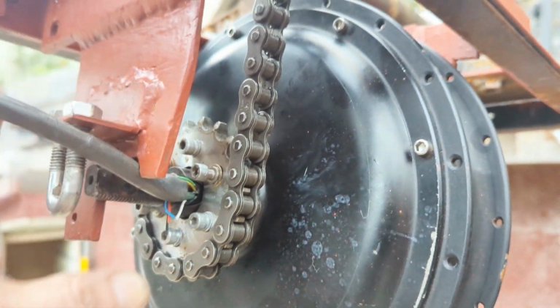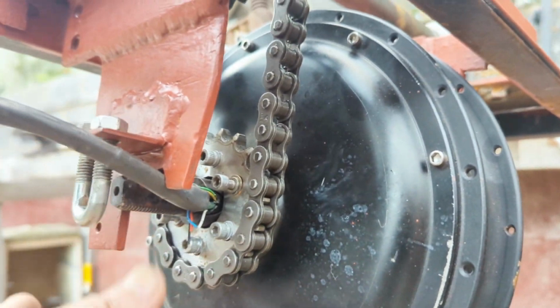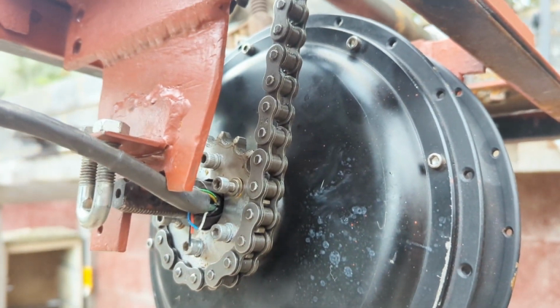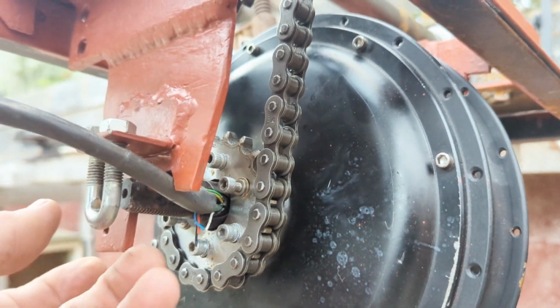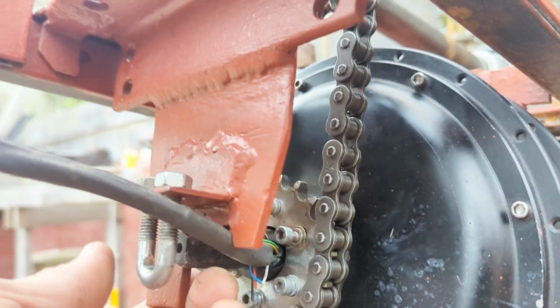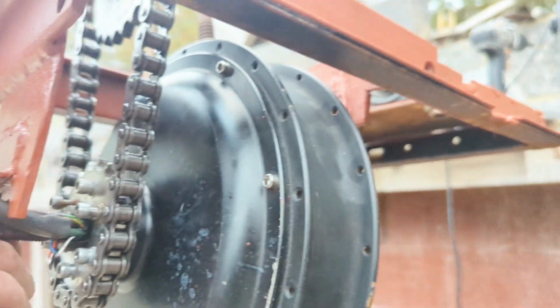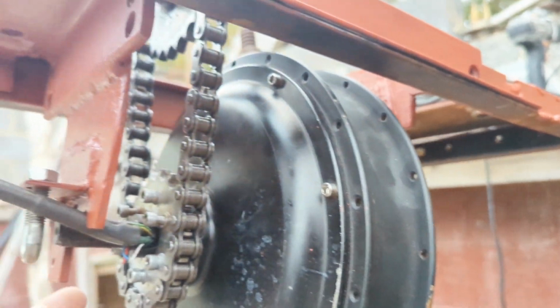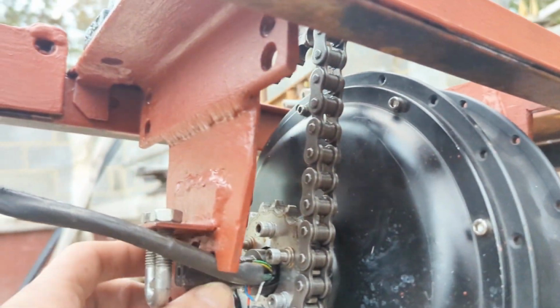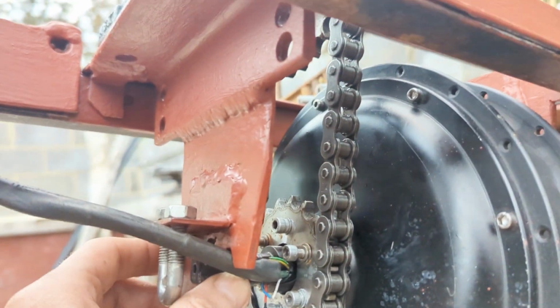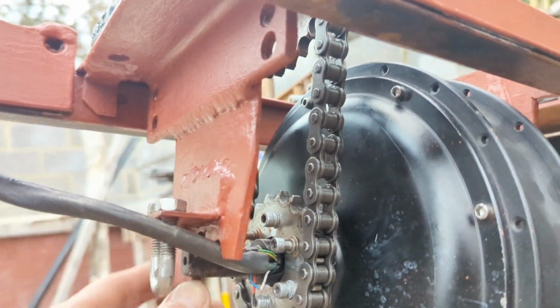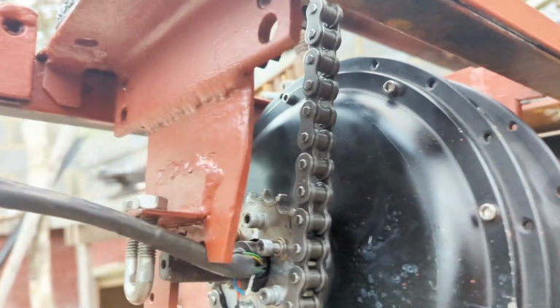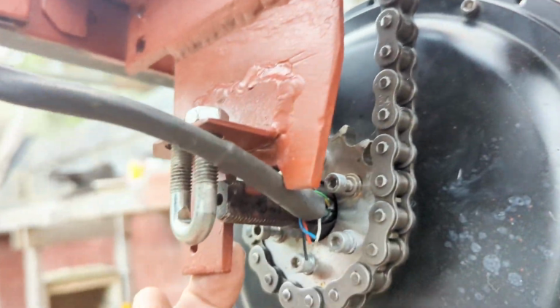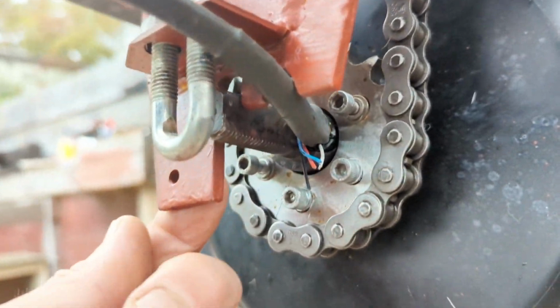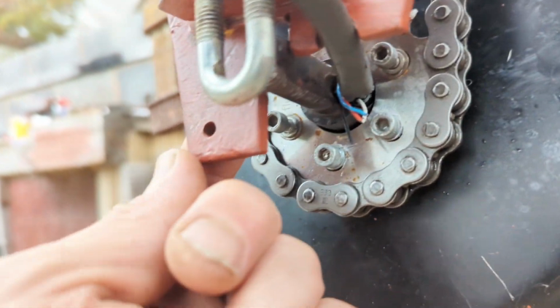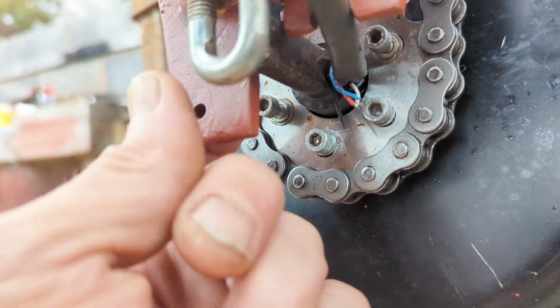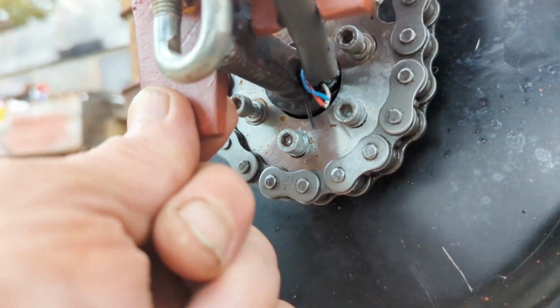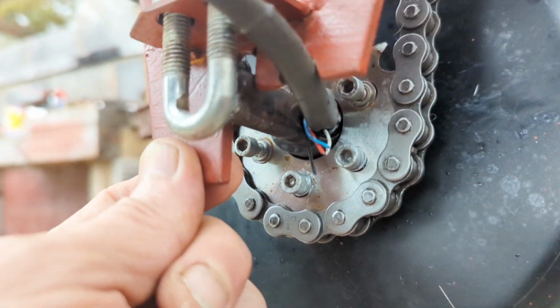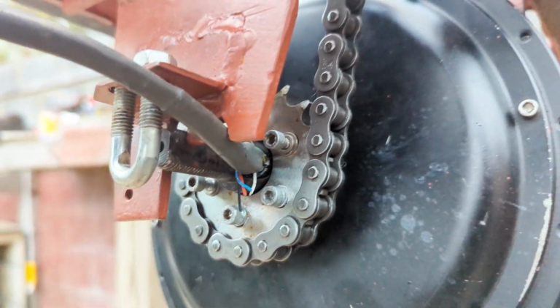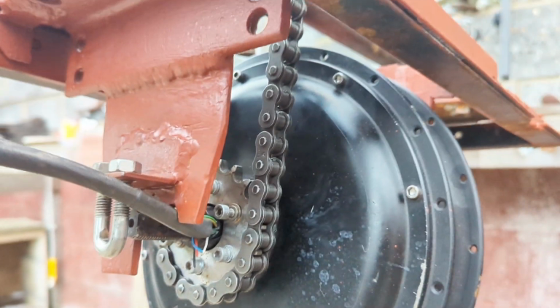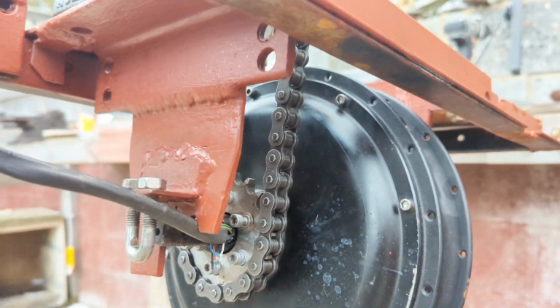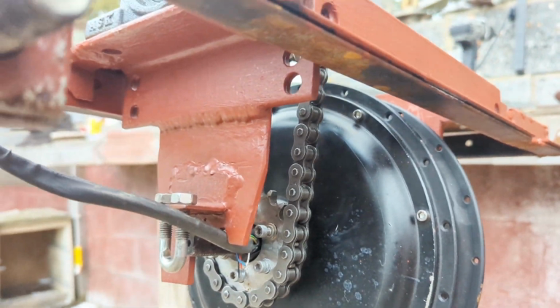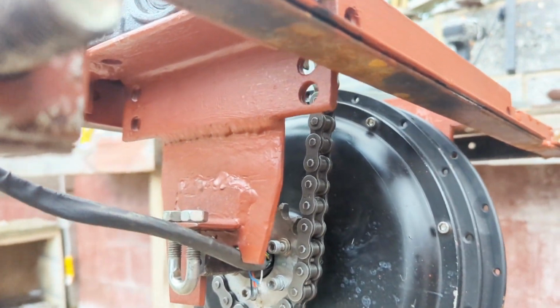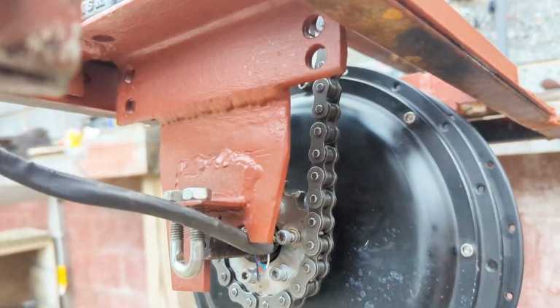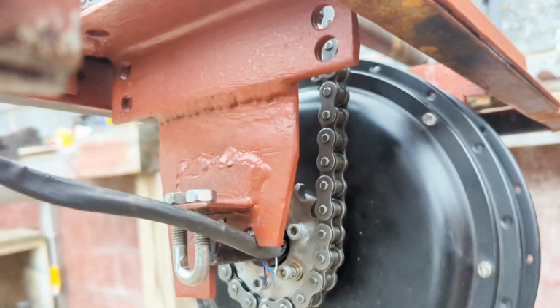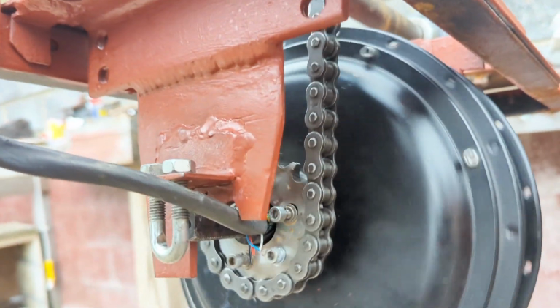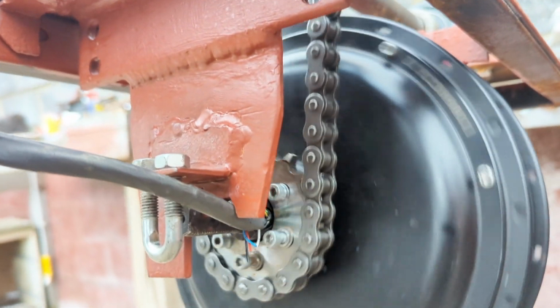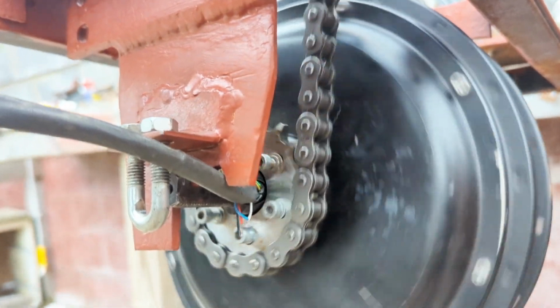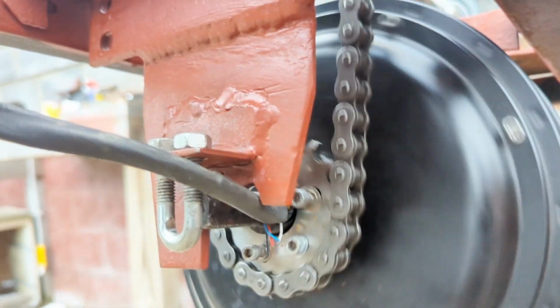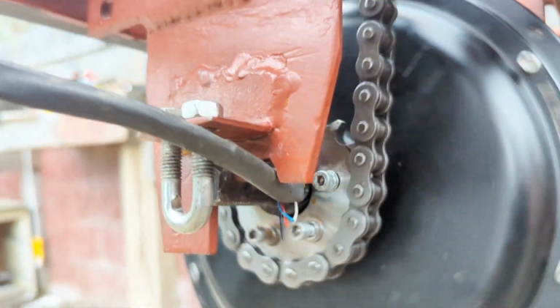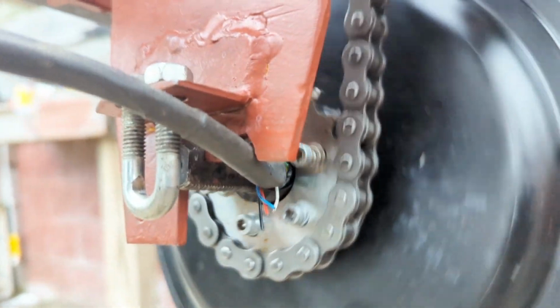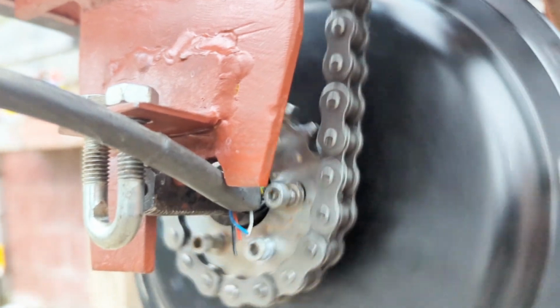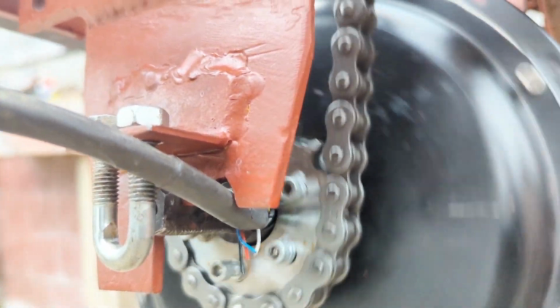We haven't got the motor mounted in yet because I still haven't decided the best way to do it — it needs some kind of tab welding on here. I'm just going to rotate it slowly and you'll see it moving up and down slightly.